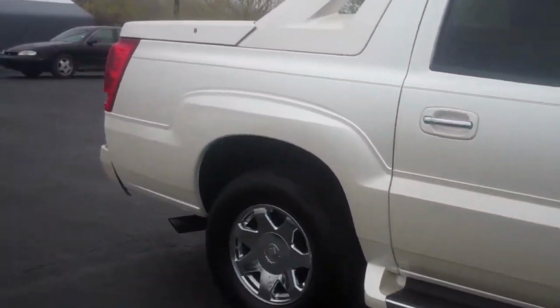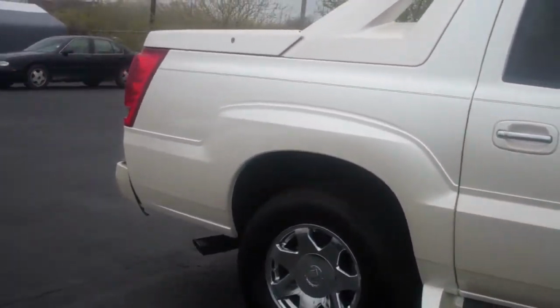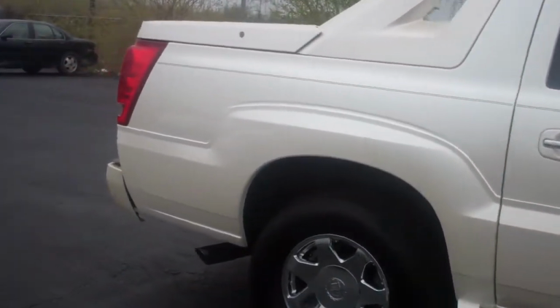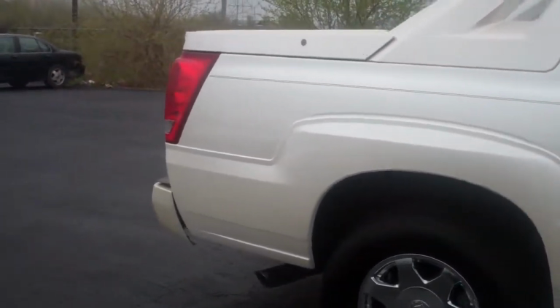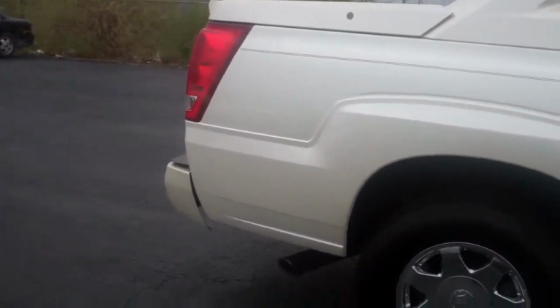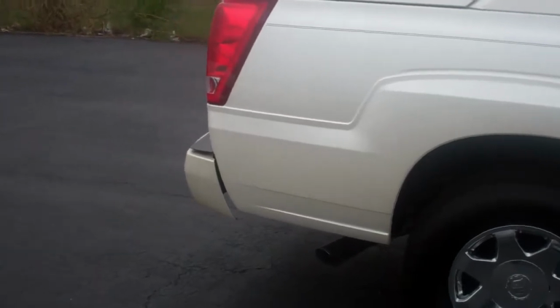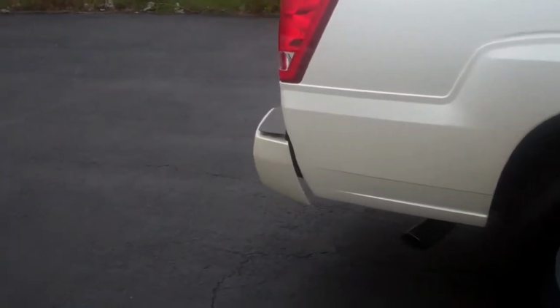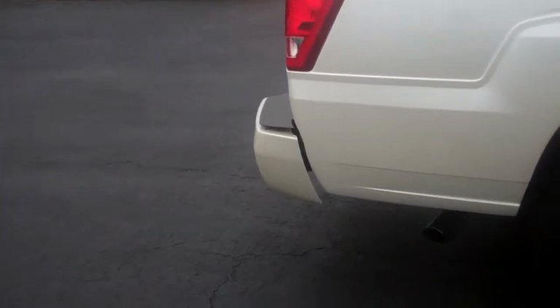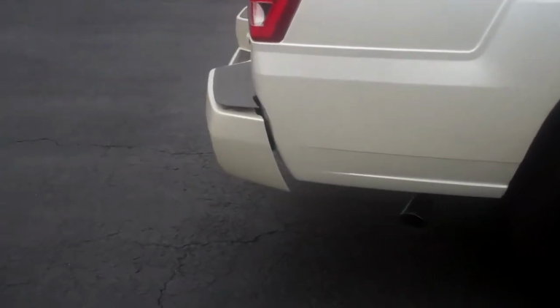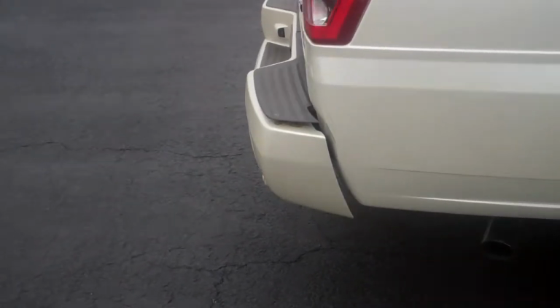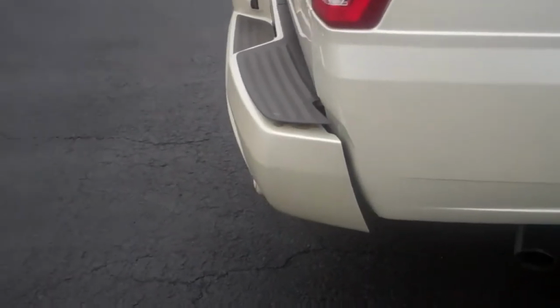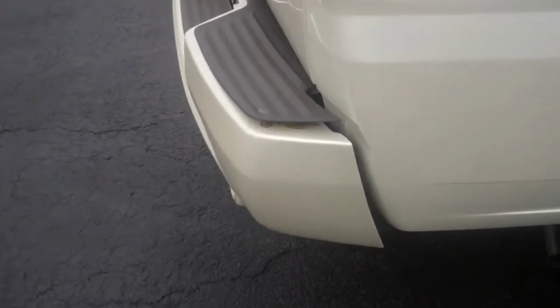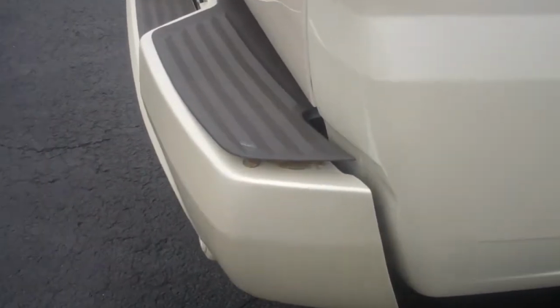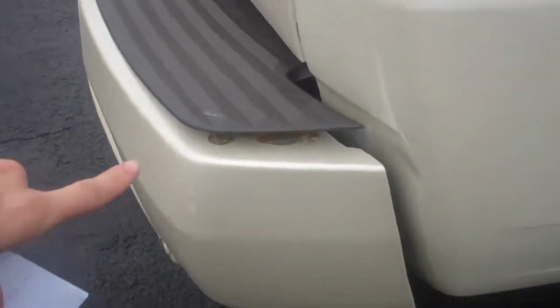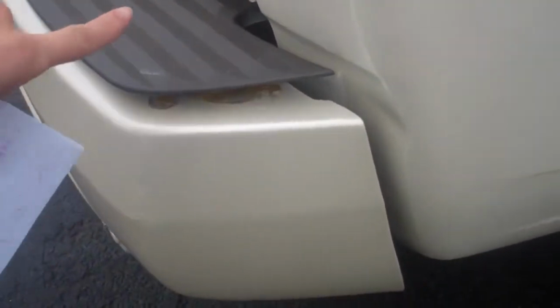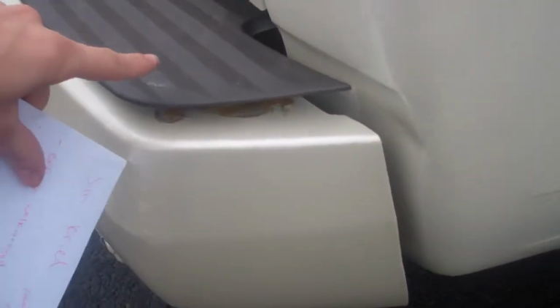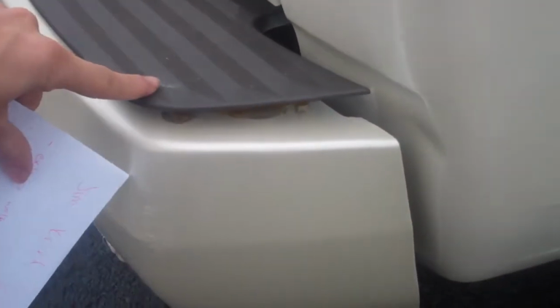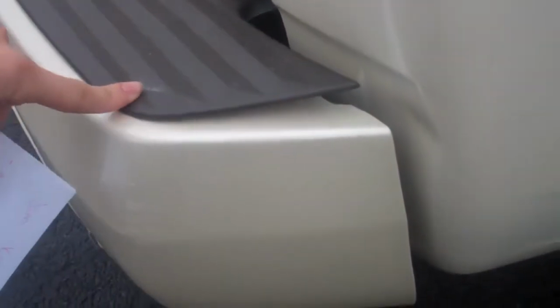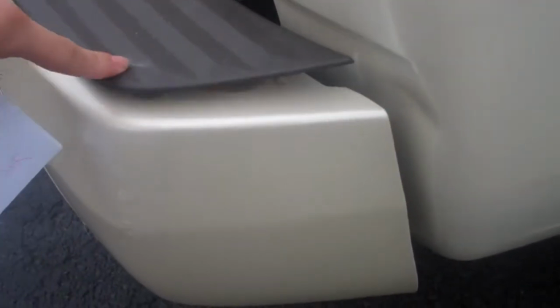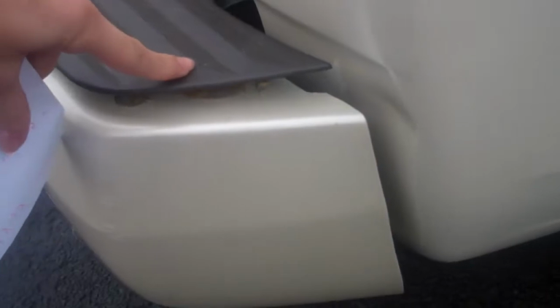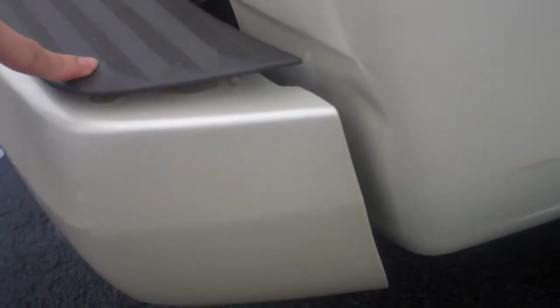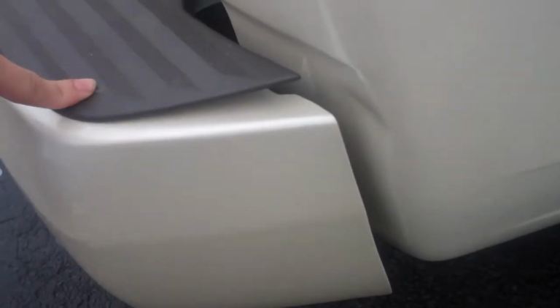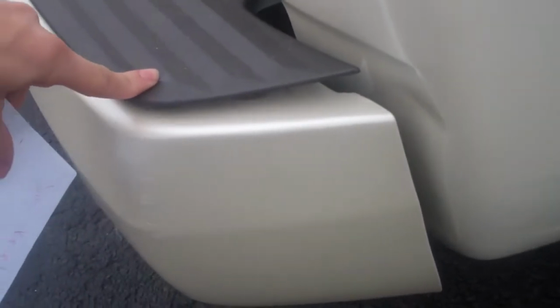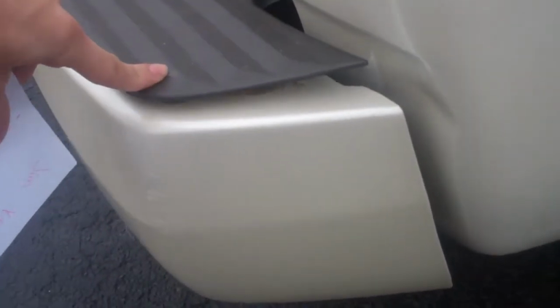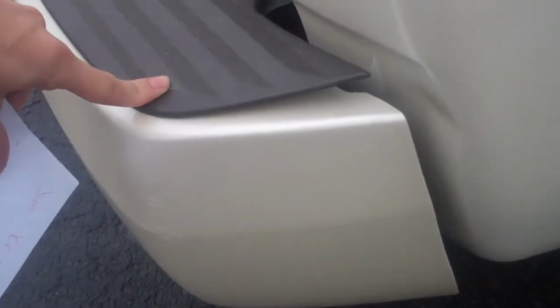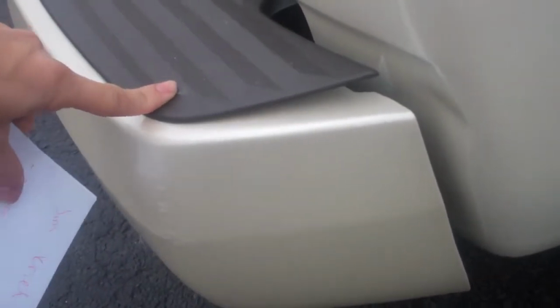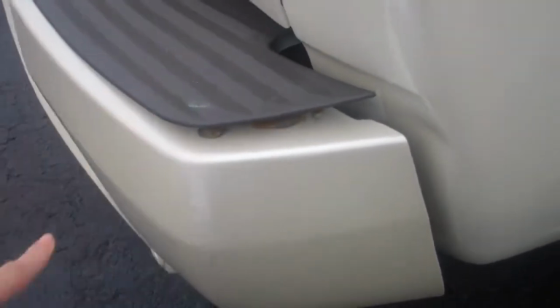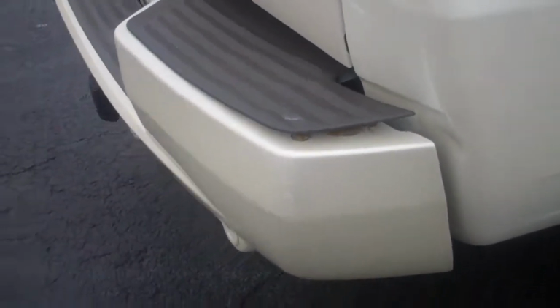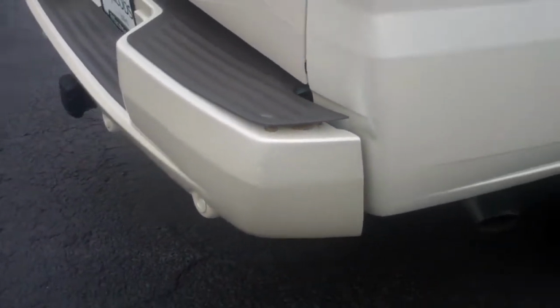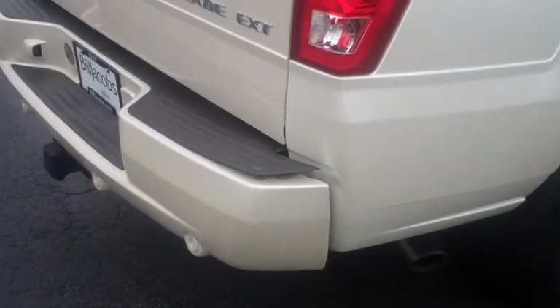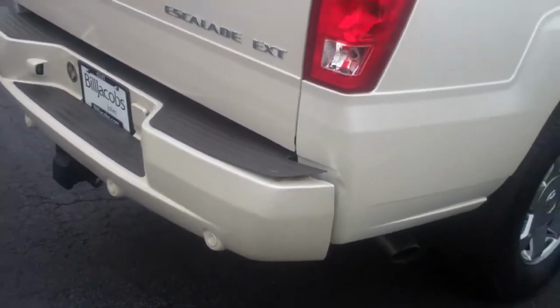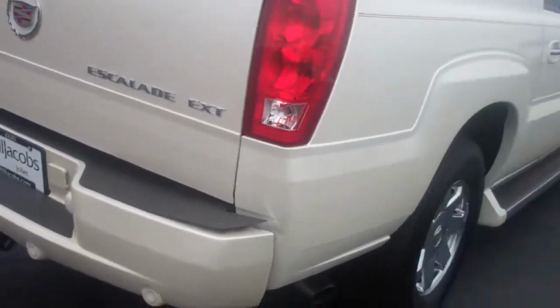I know you also had a concern on the back bumper as well. Looks like this piece is just sticking up a little bit — nothing a little glue or something can't hold down. Very fixable as well.